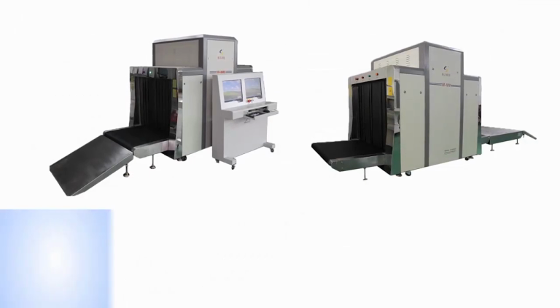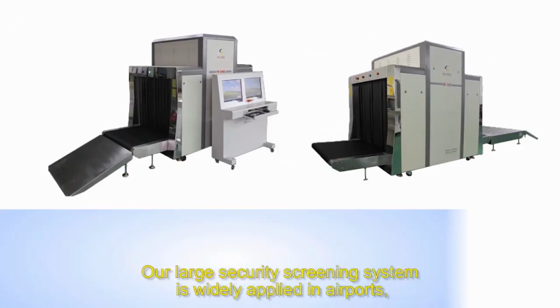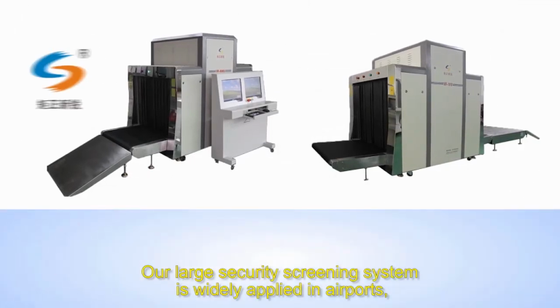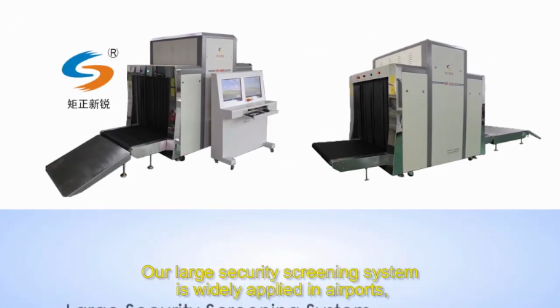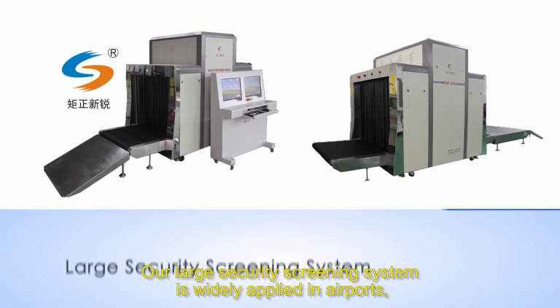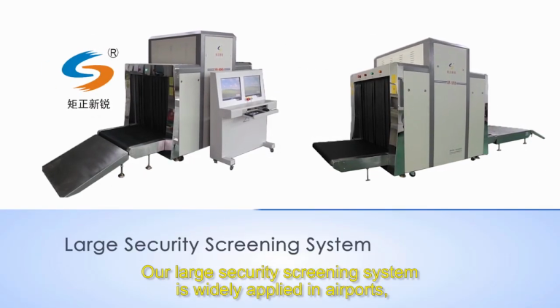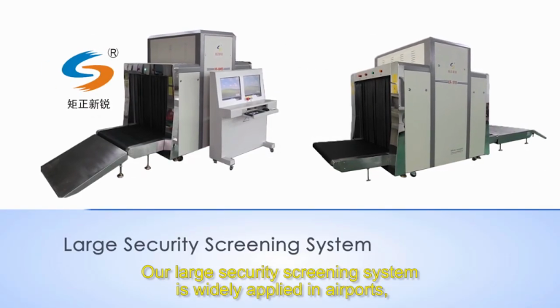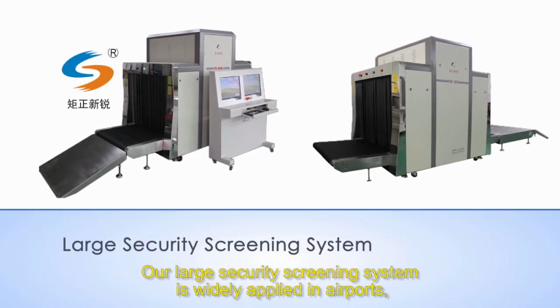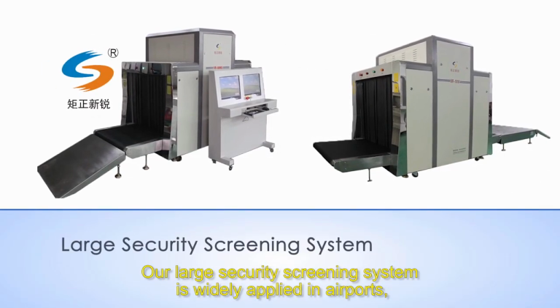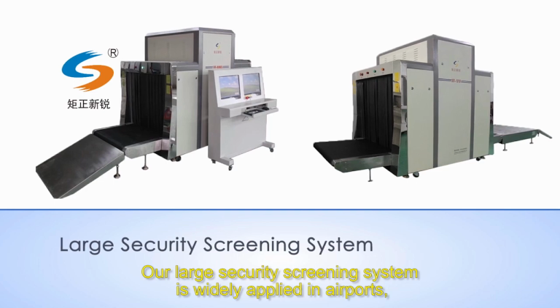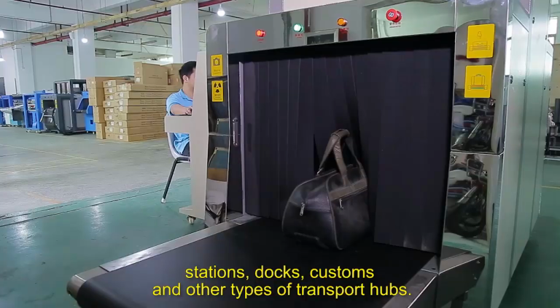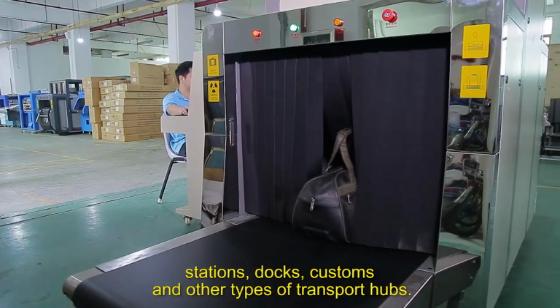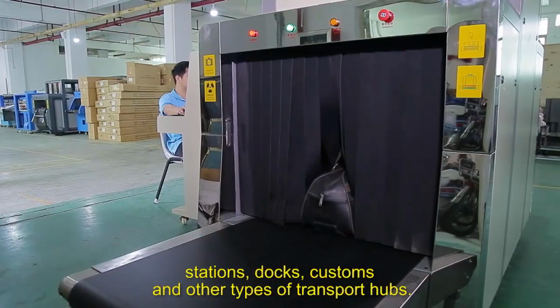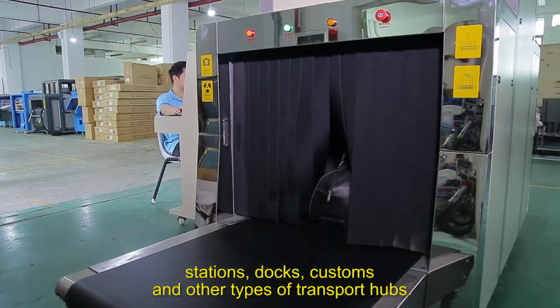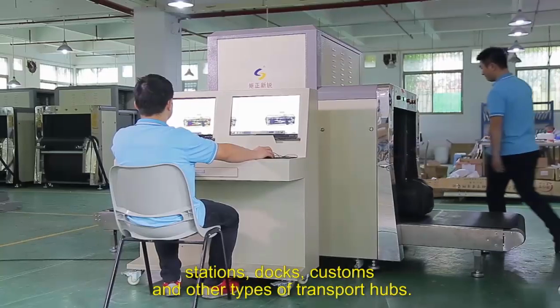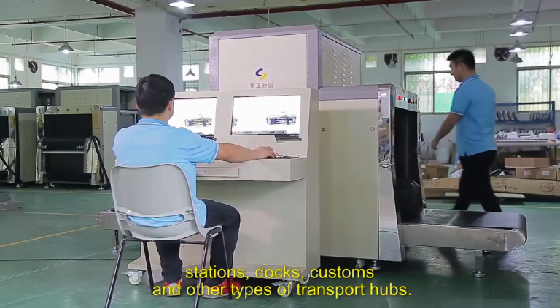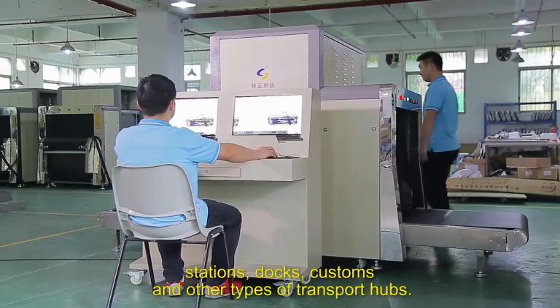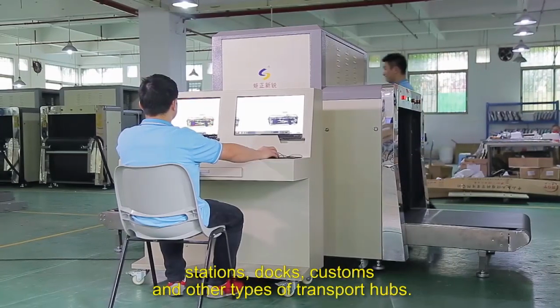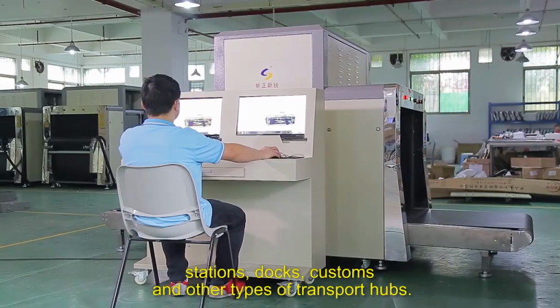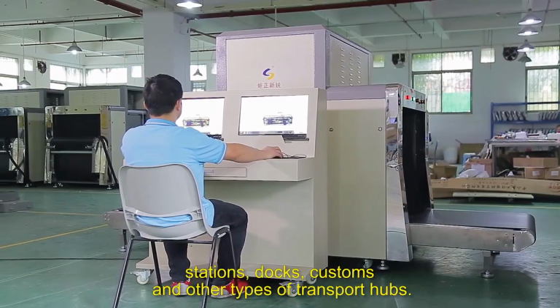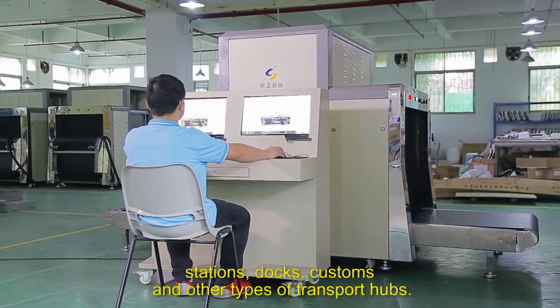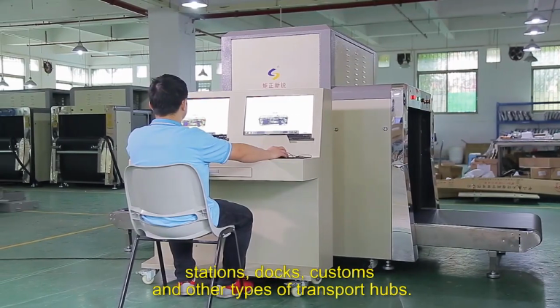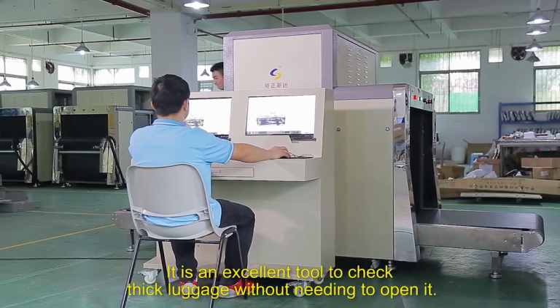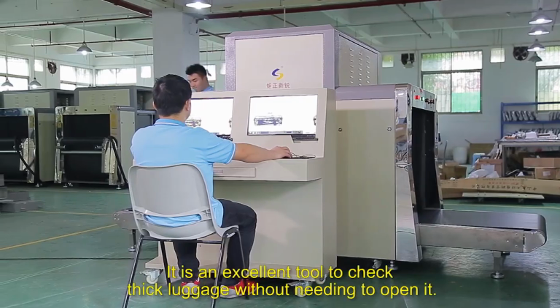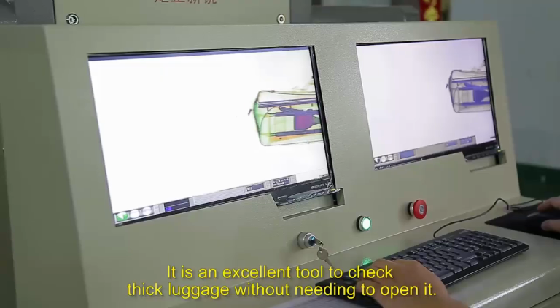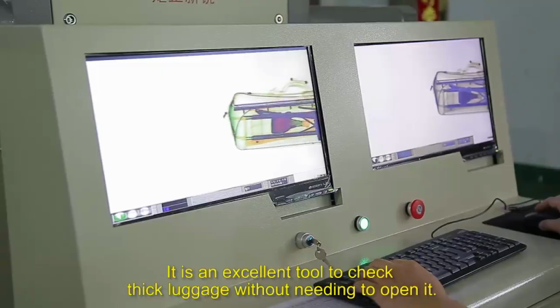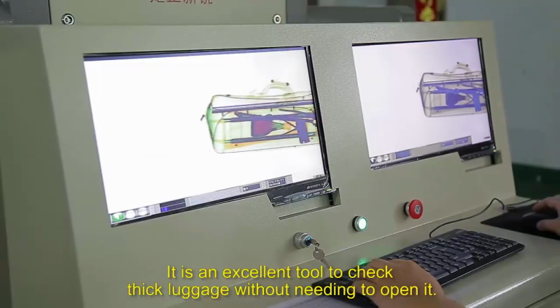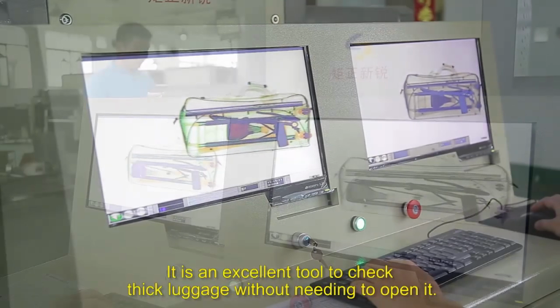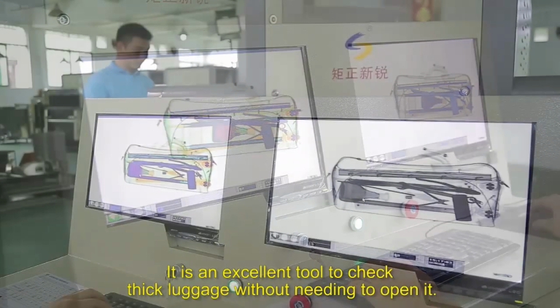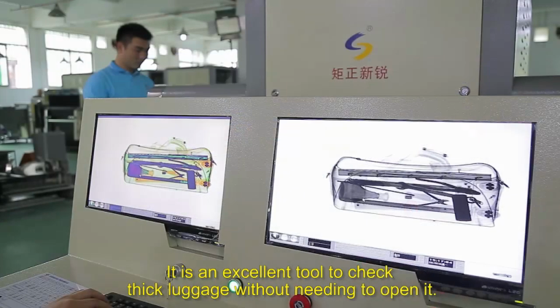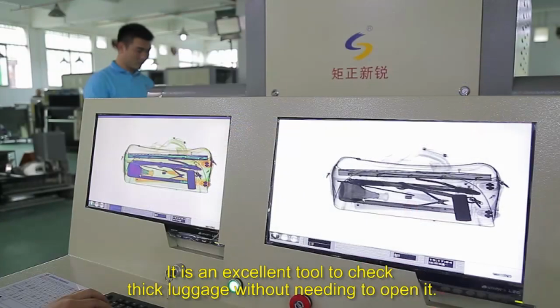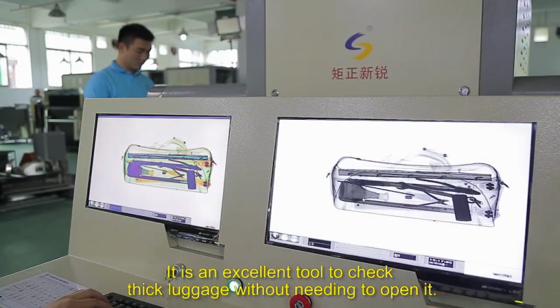Our large security screening system is widely applied in airports, stations, docks, customs and other types of transport hubs. It is an excellent tool to check thick luggage without needing to open it.